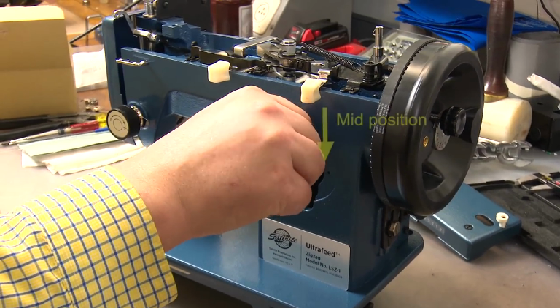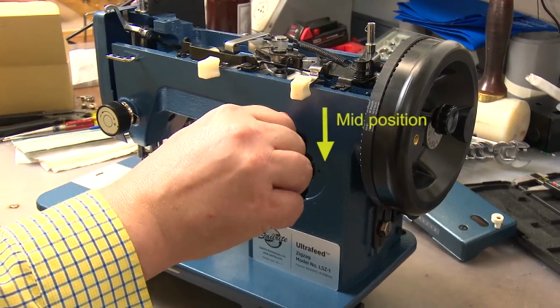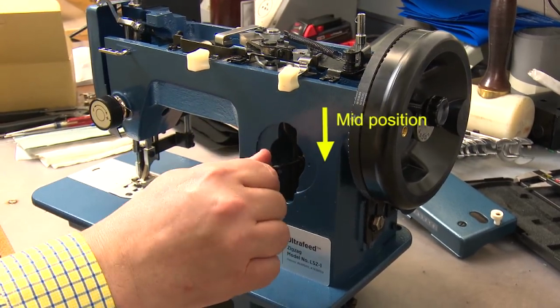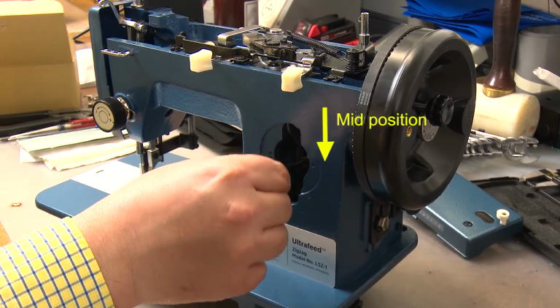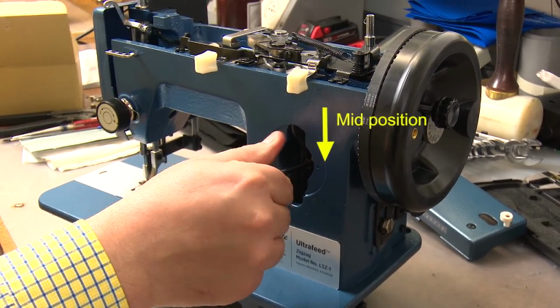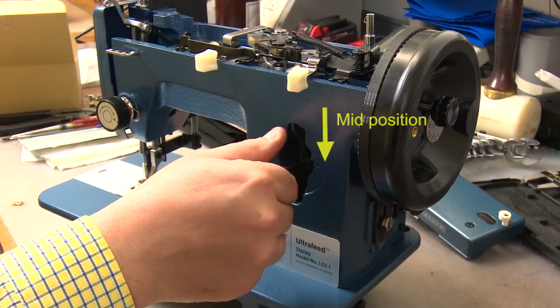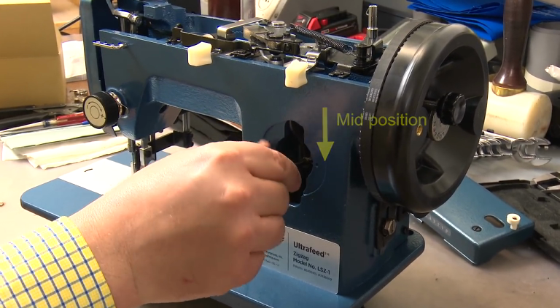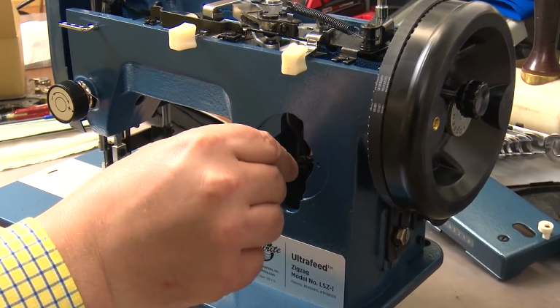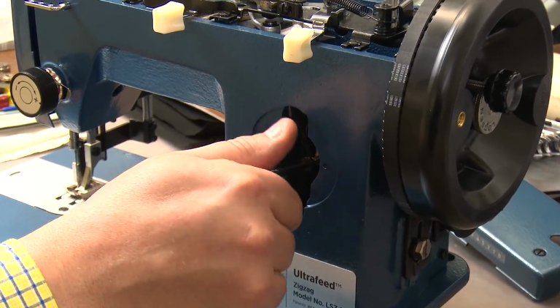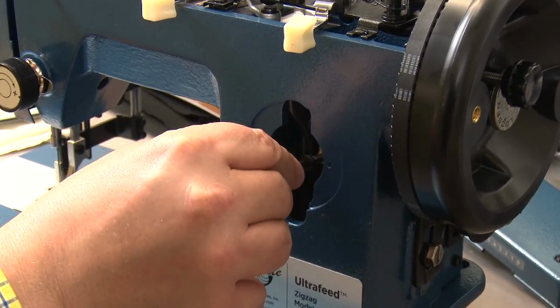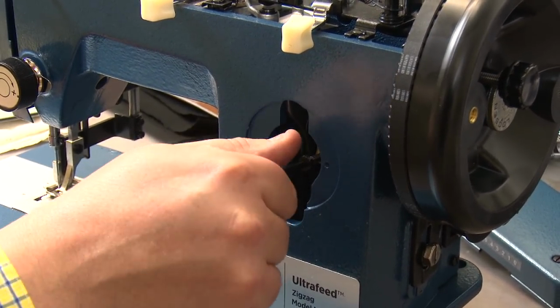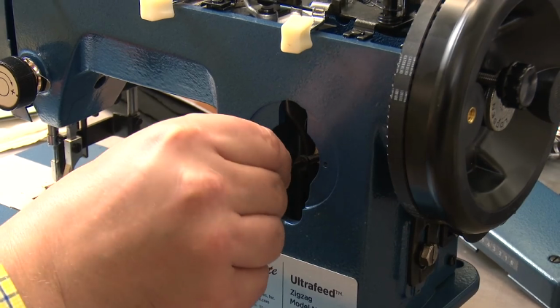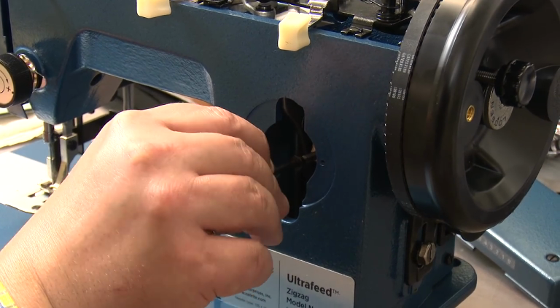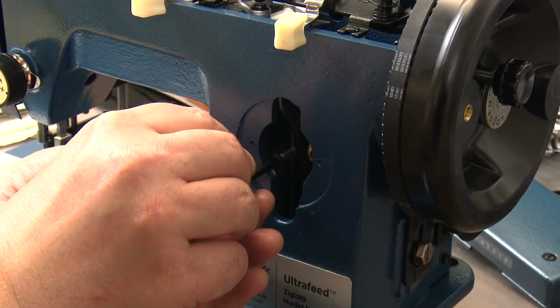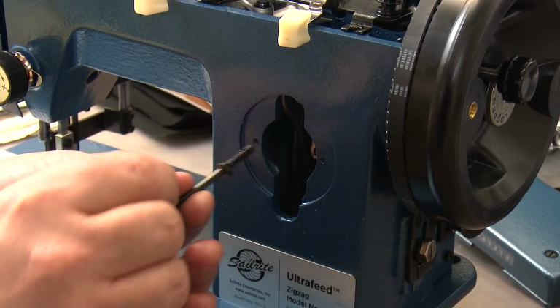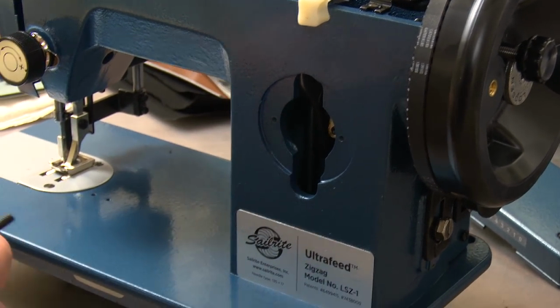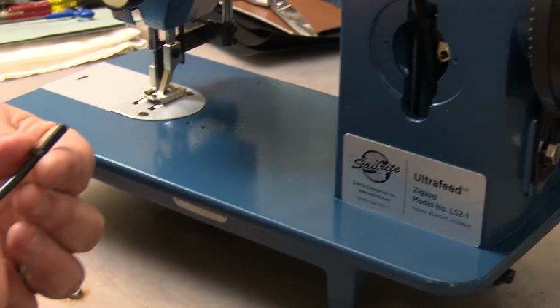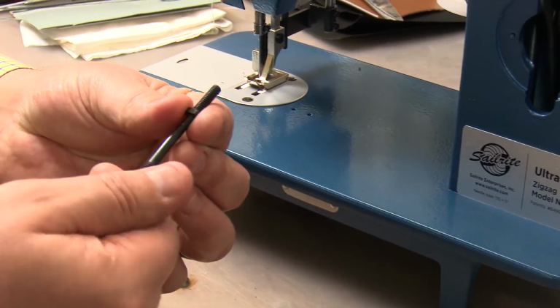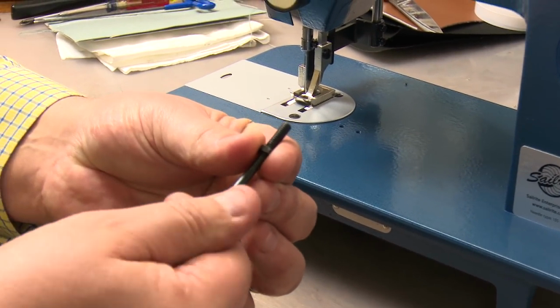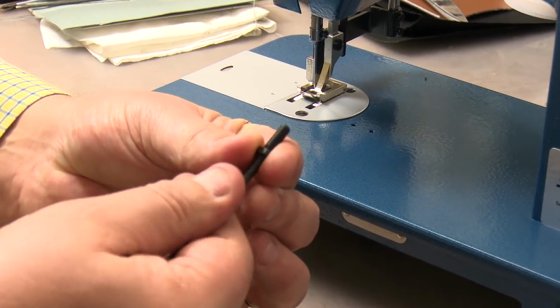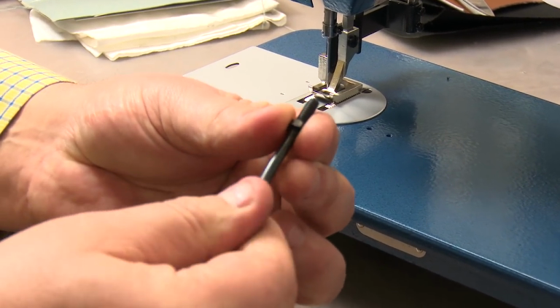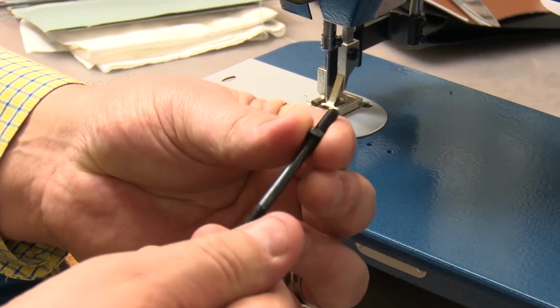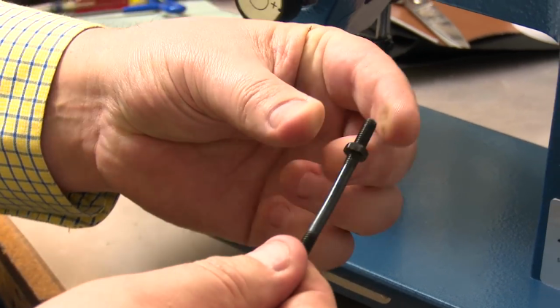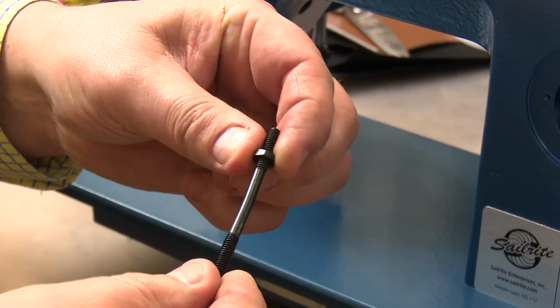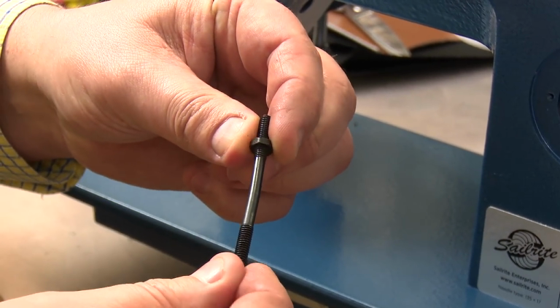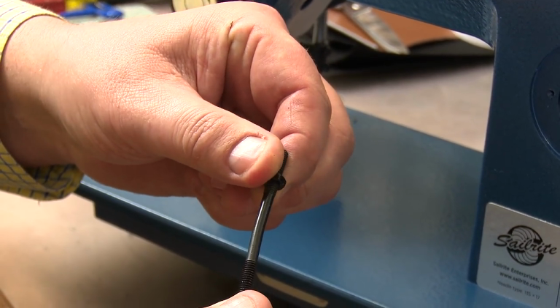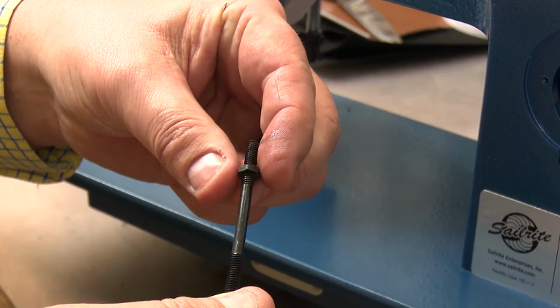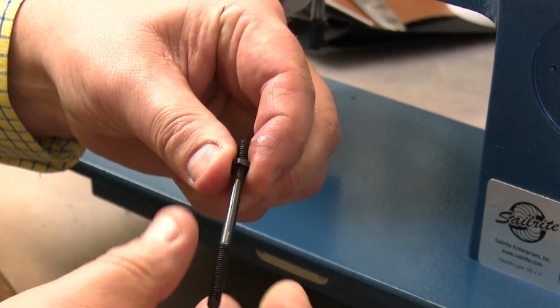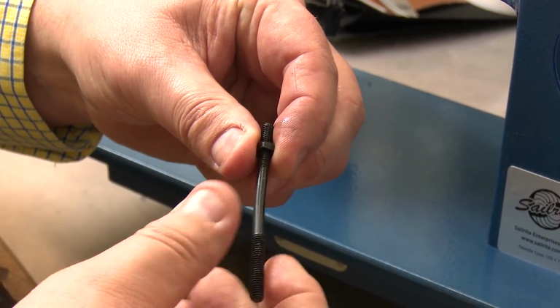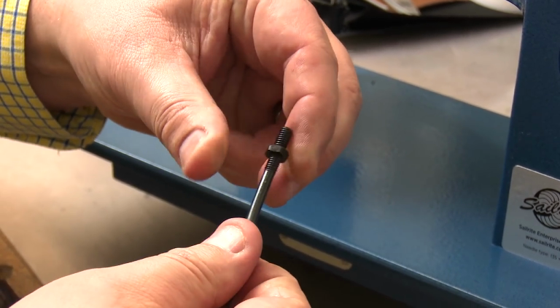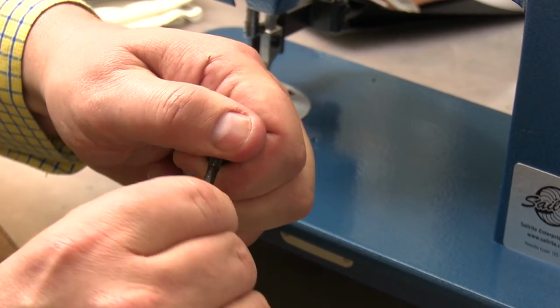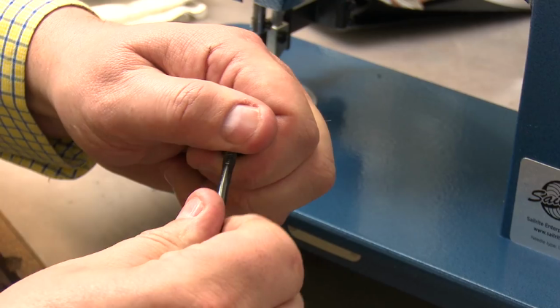Push the lever to the middle position of the opening. Turn the lever counter-clockwise until it comes loose from the machine. Remove the nut and keep it, and discard the old bent lever.